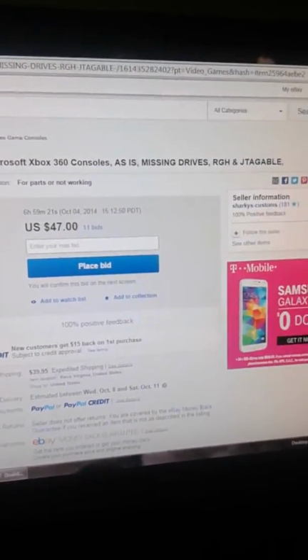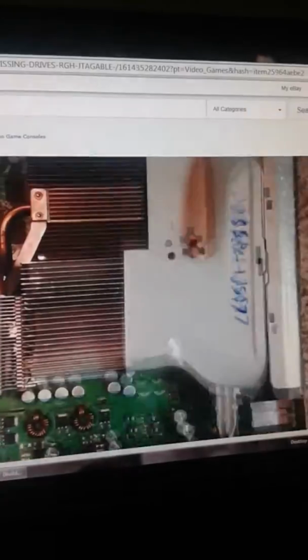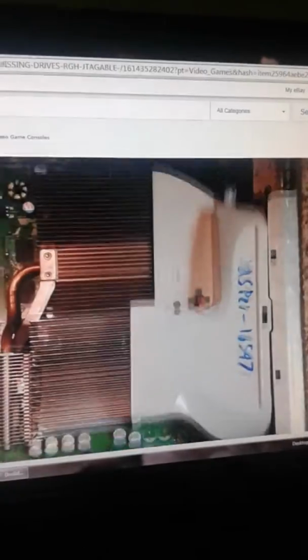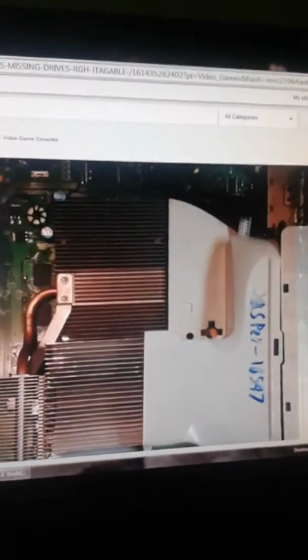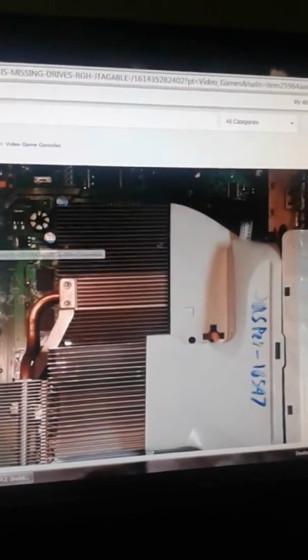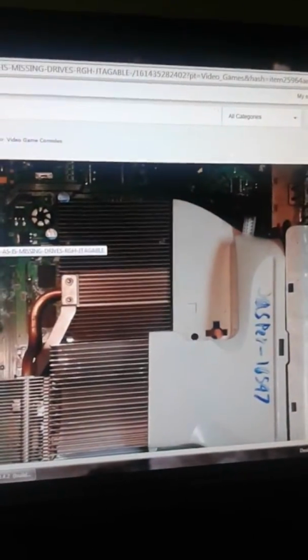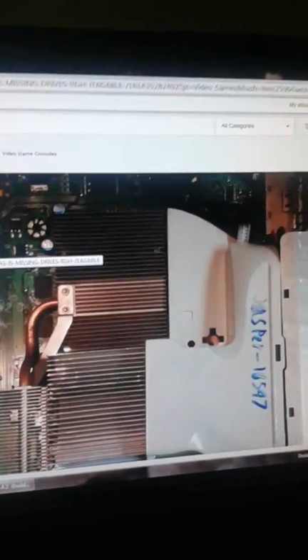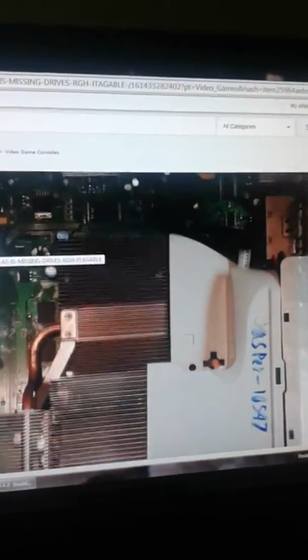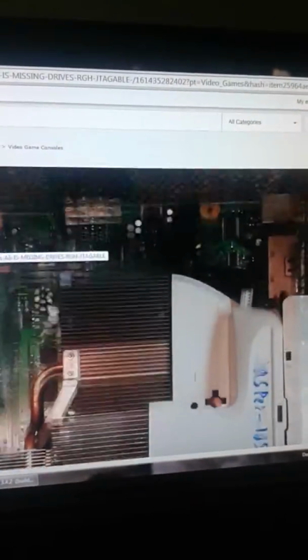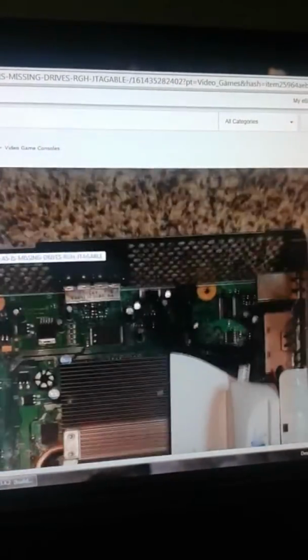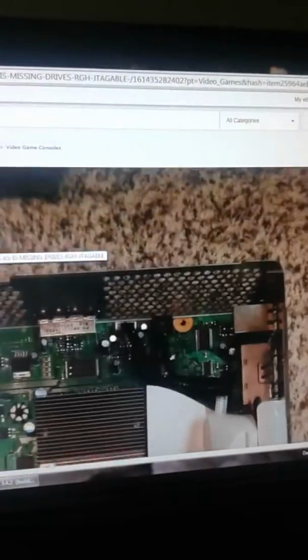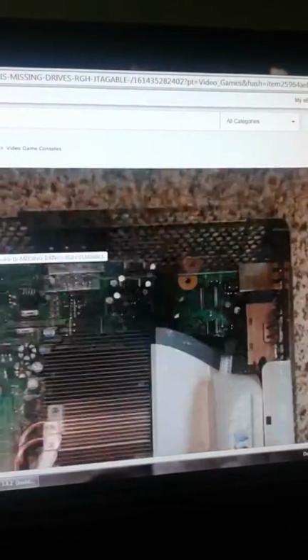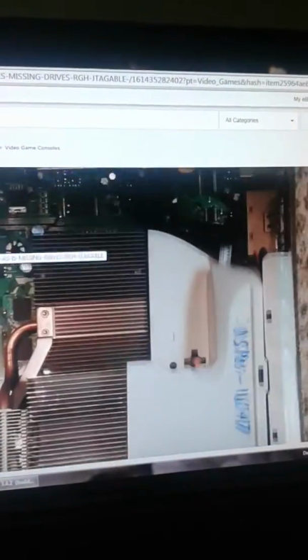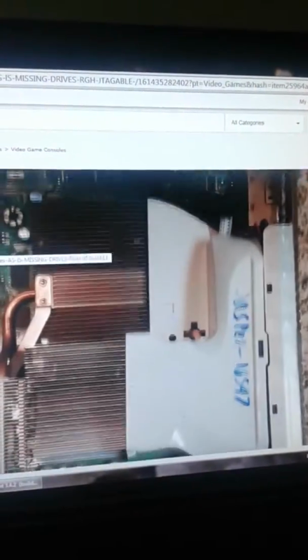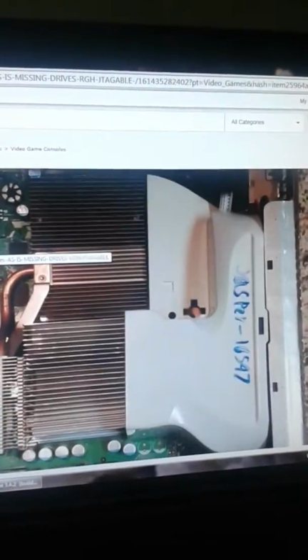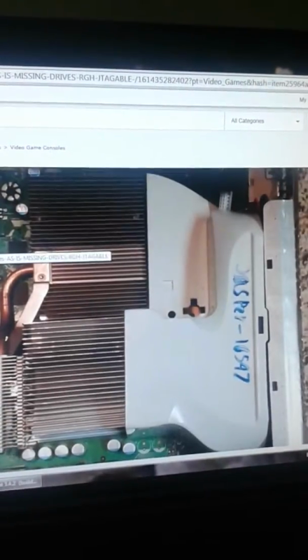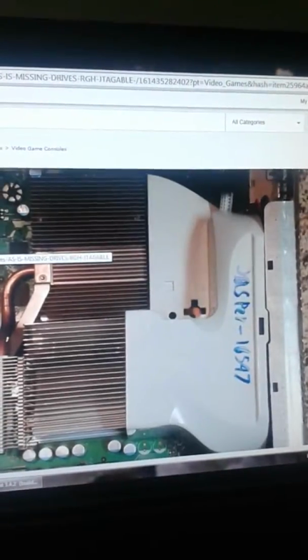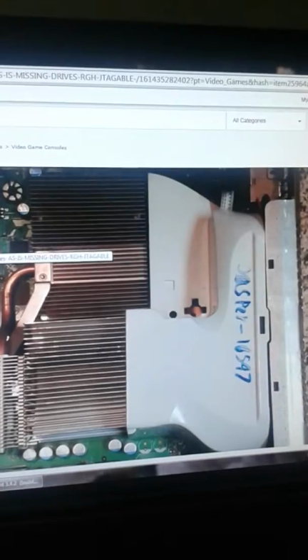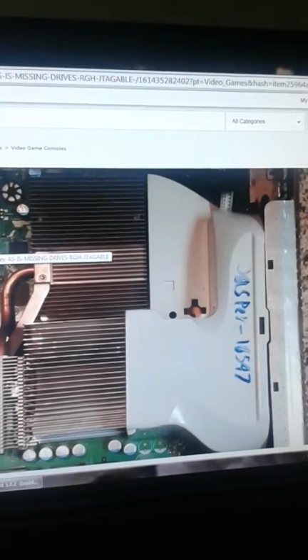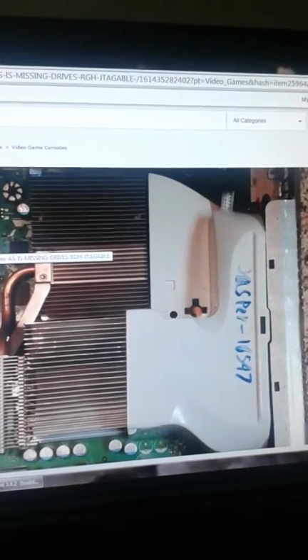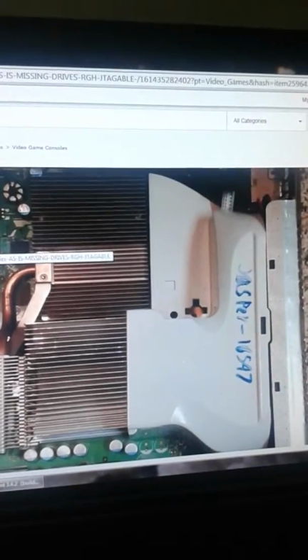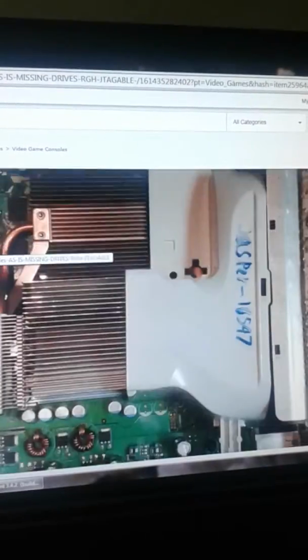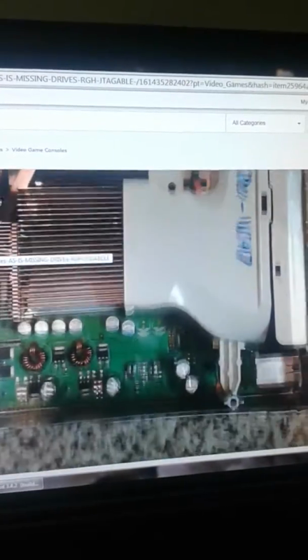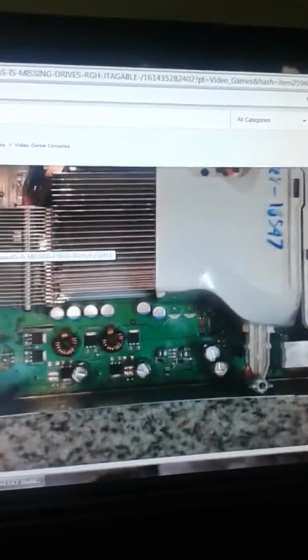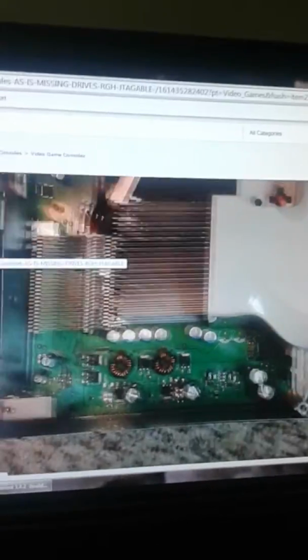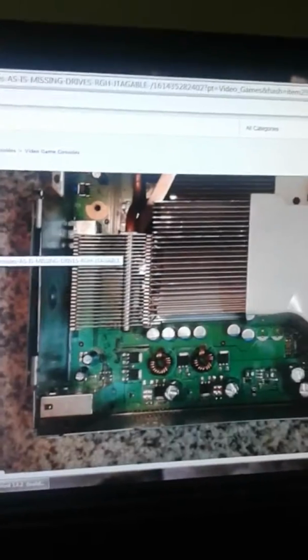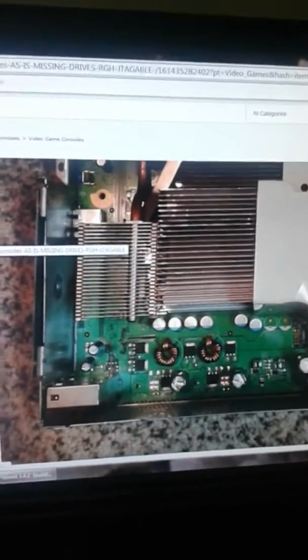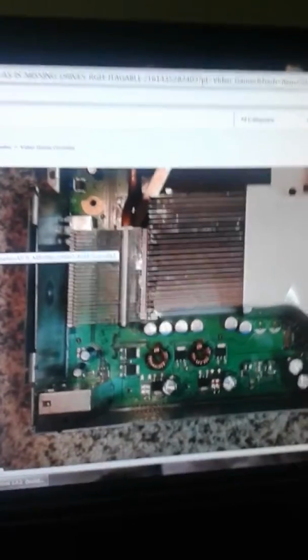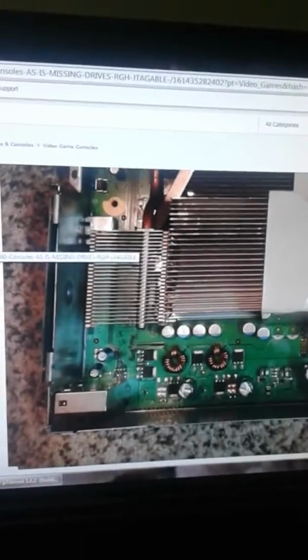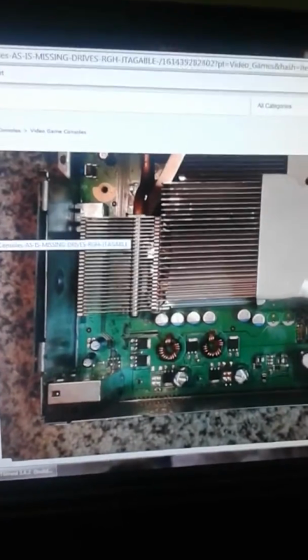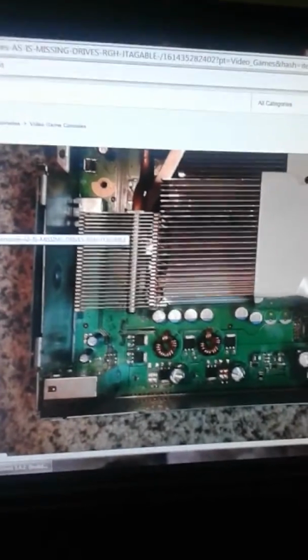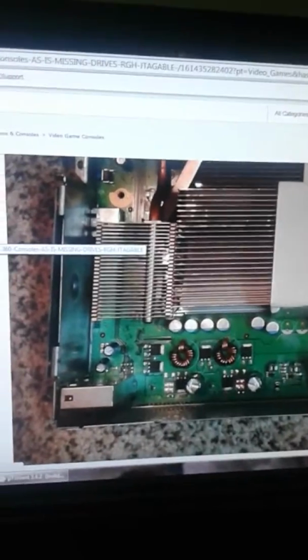Here is the Jasper at Dashboard 16457, which is an RGH-able dashboard as of today.